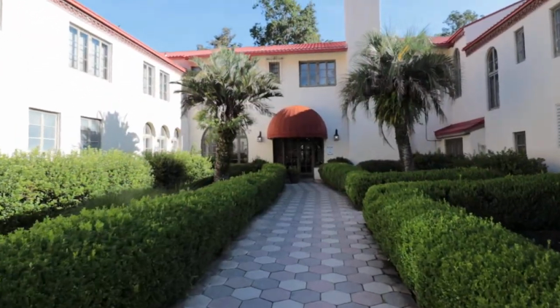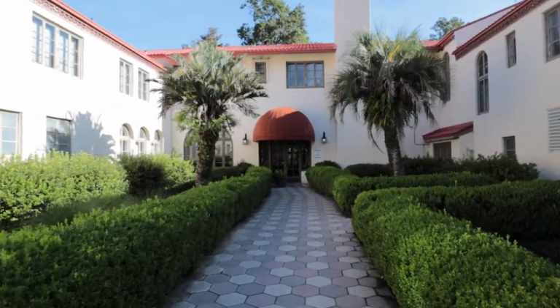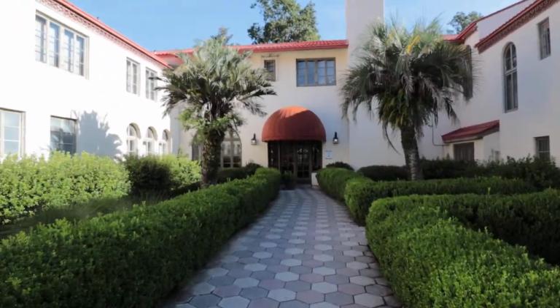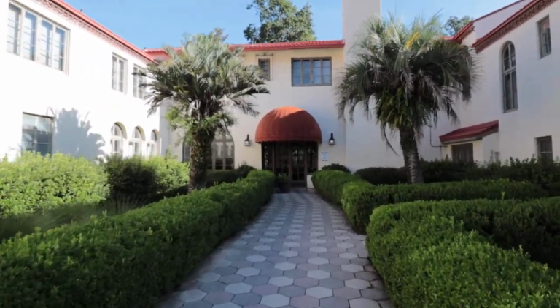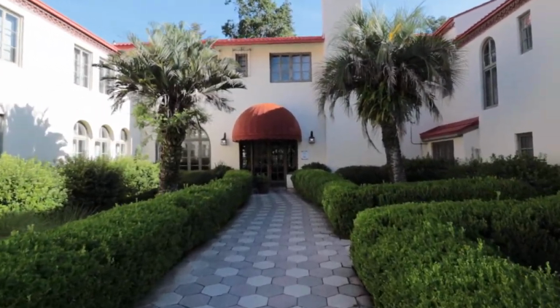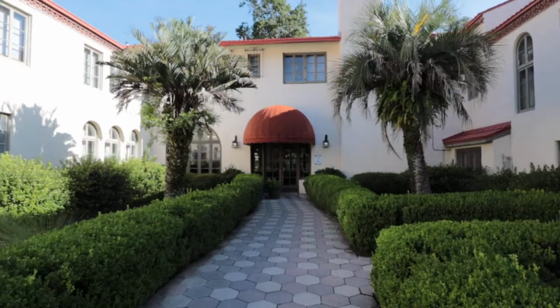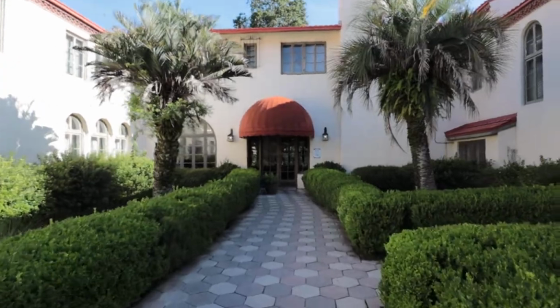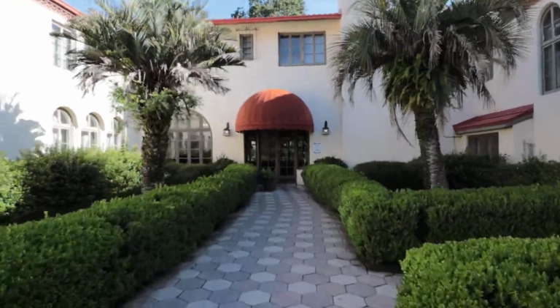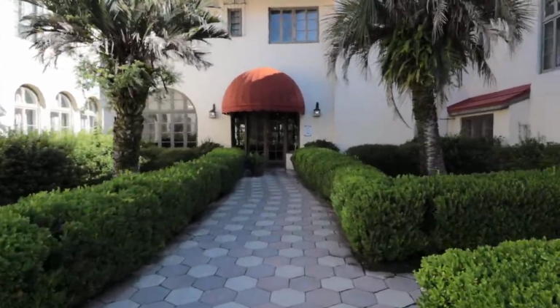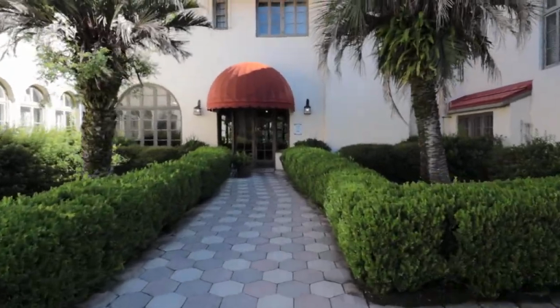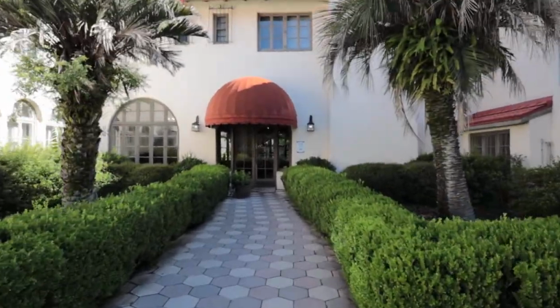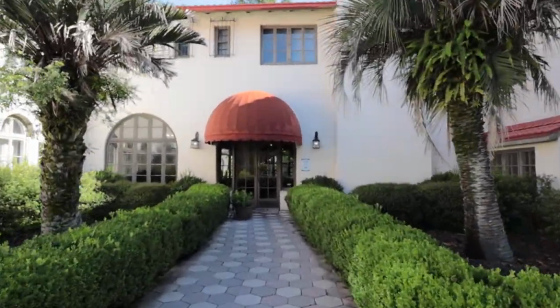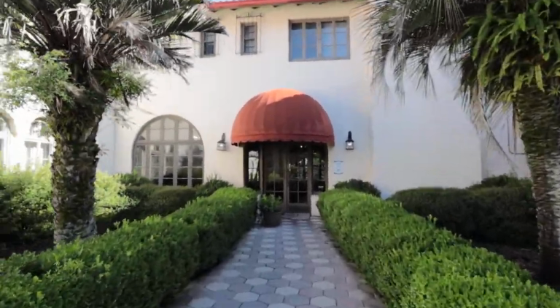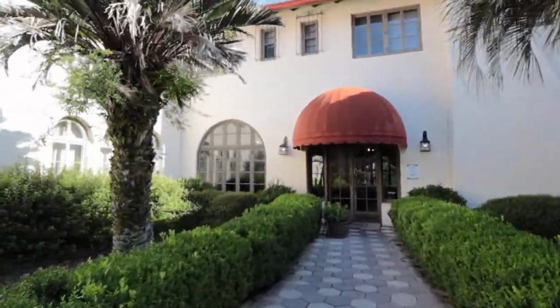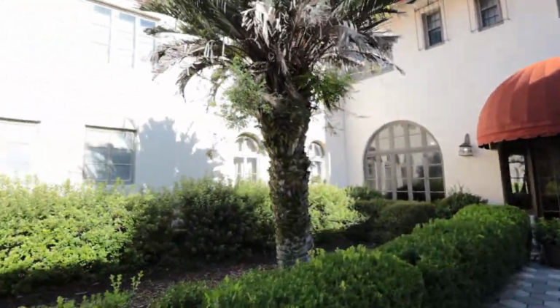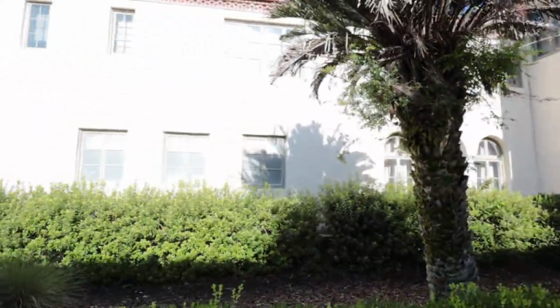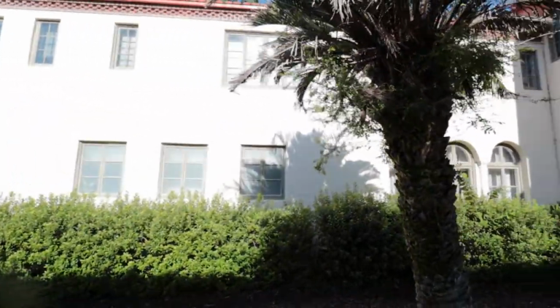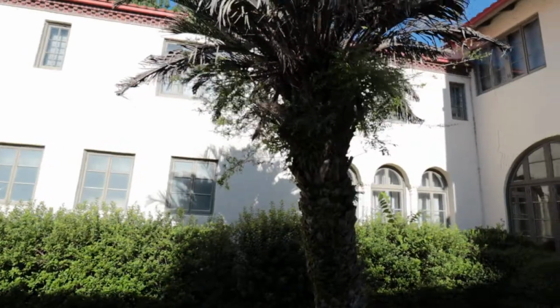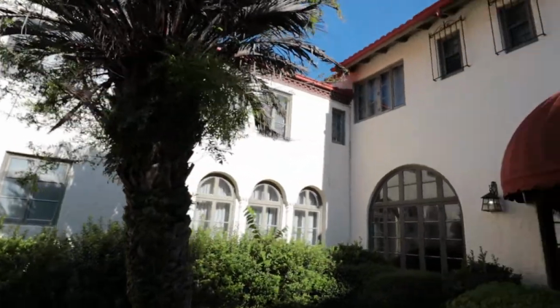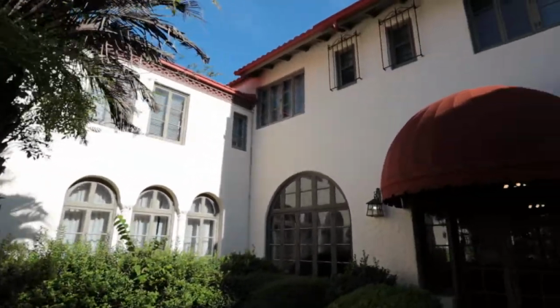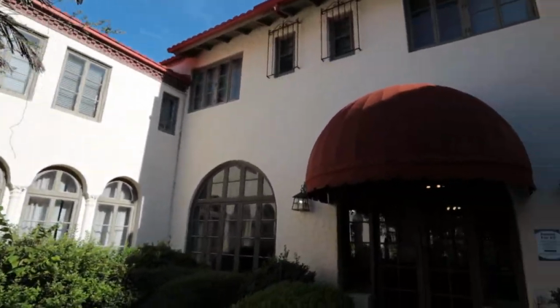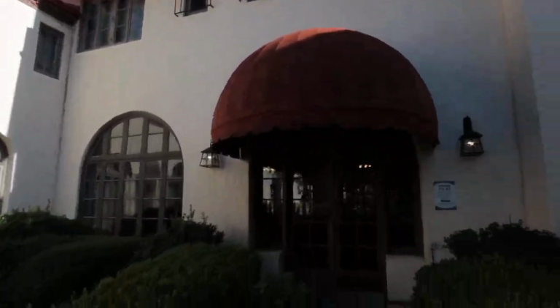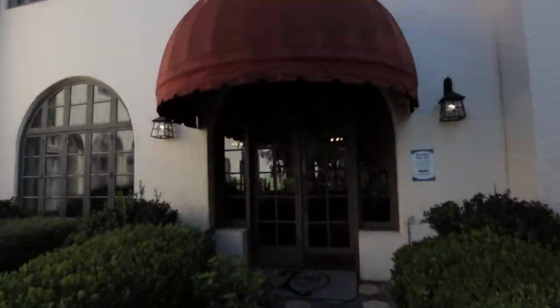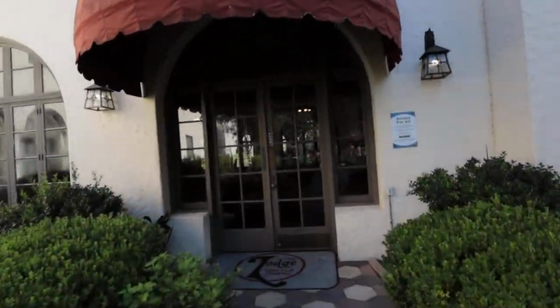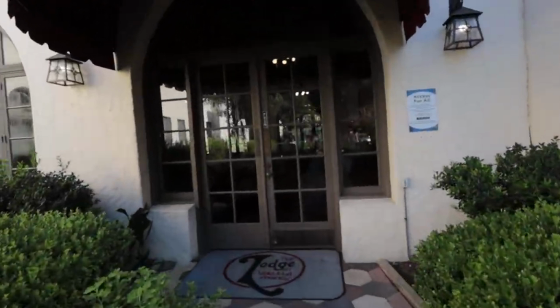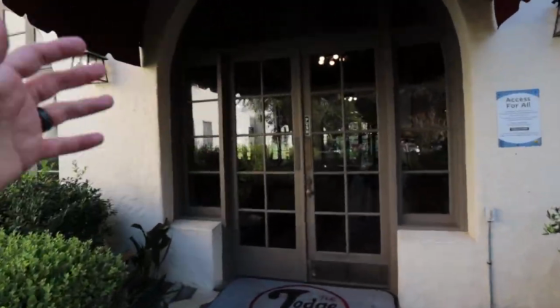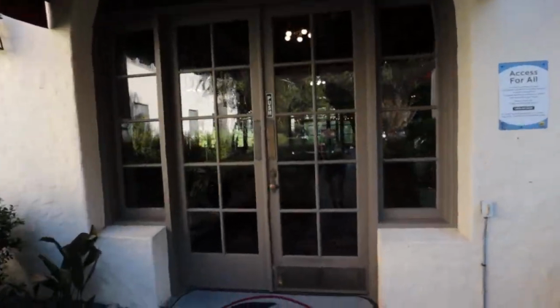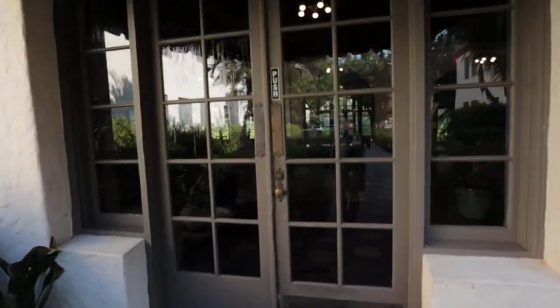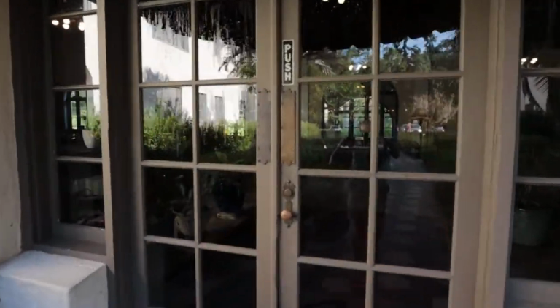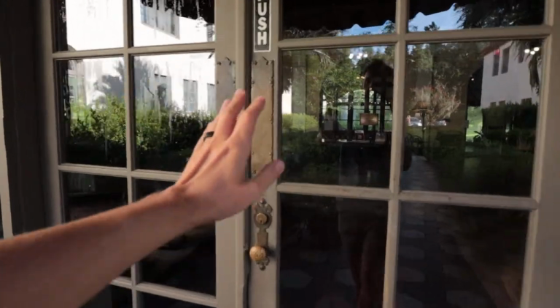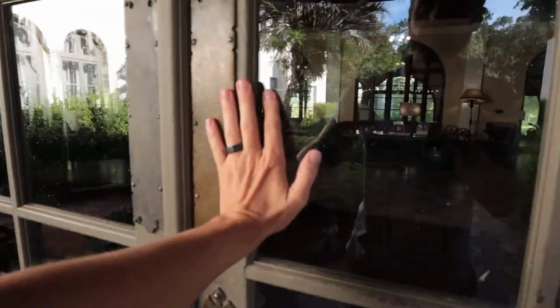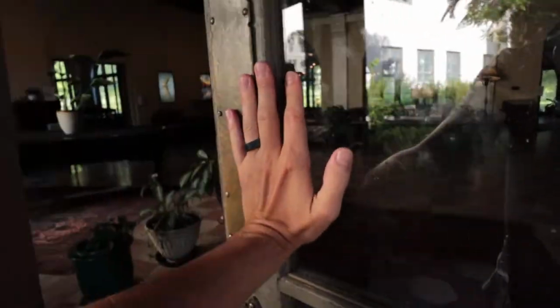It was built in the 1930s - 1937, I believe - and it's got this Mediterranean architecture. You're going to push open your door here and step inside.